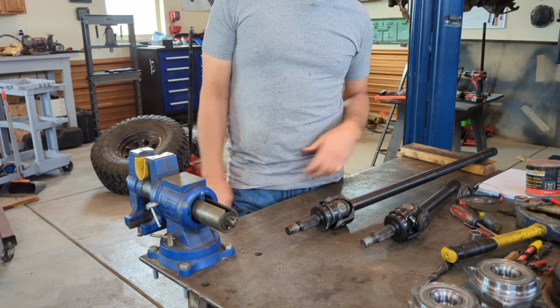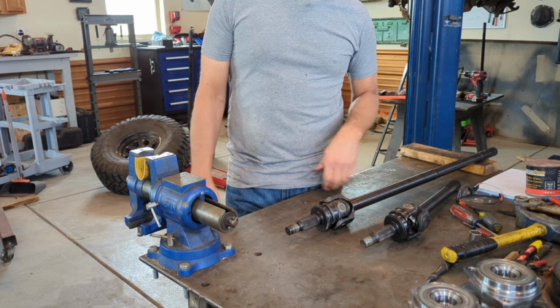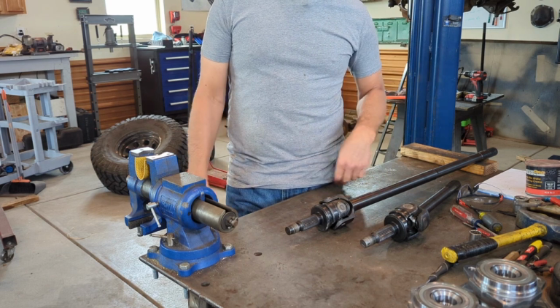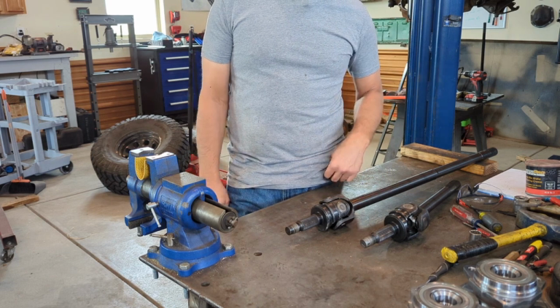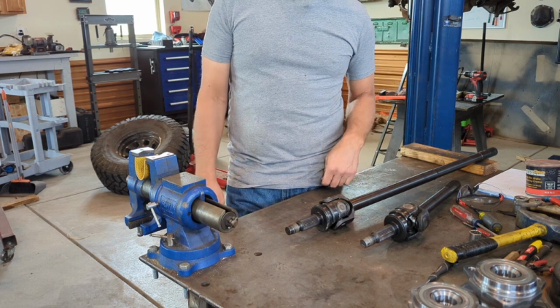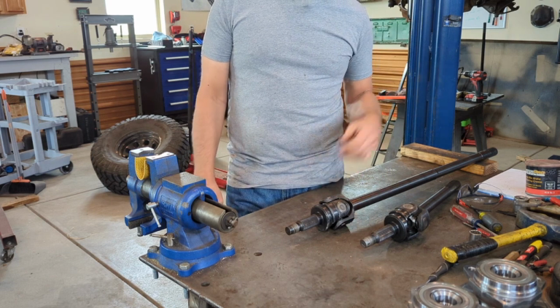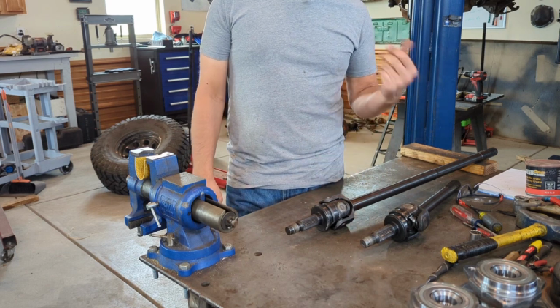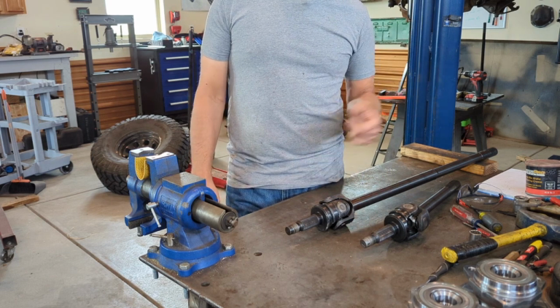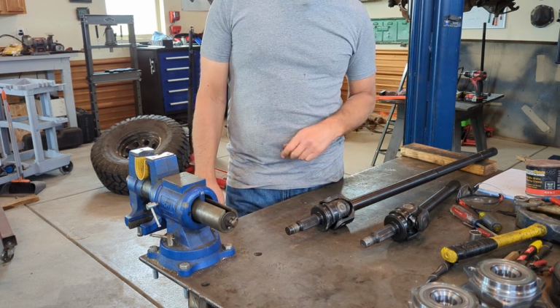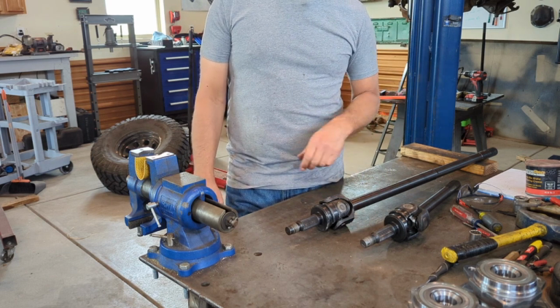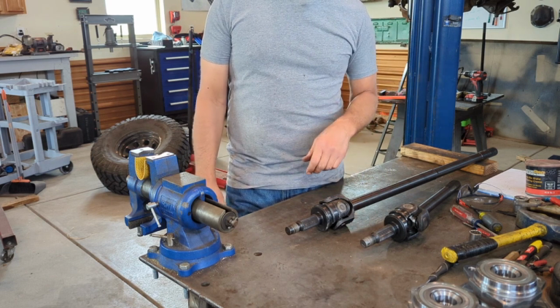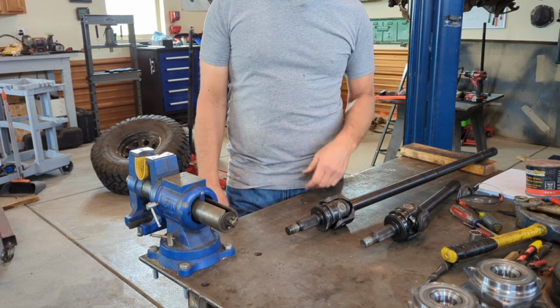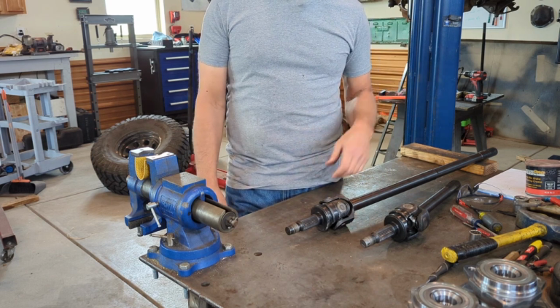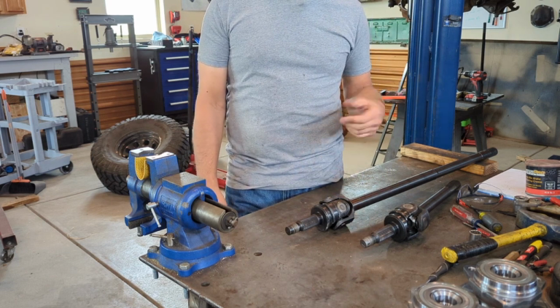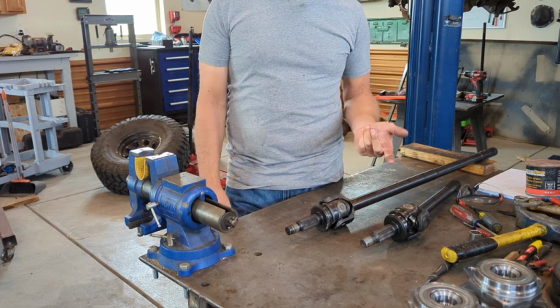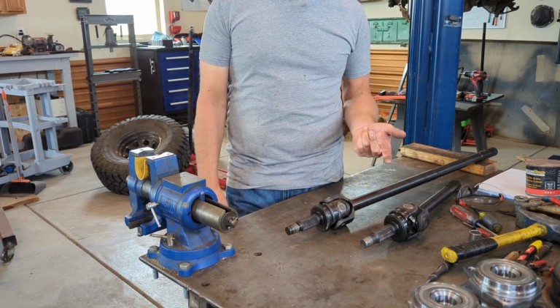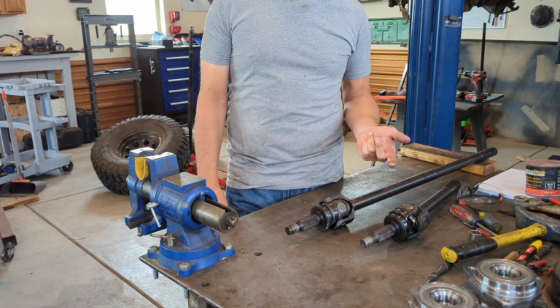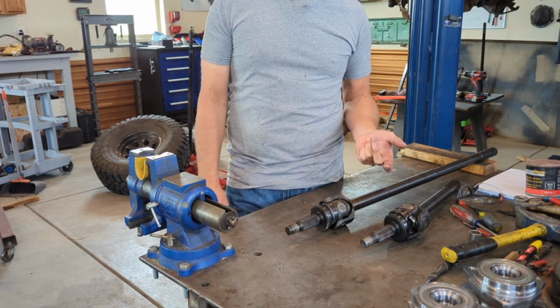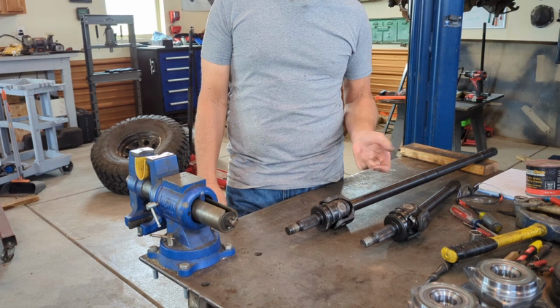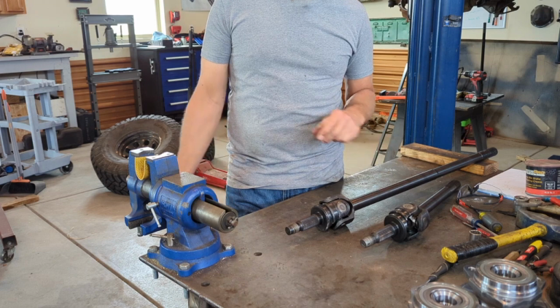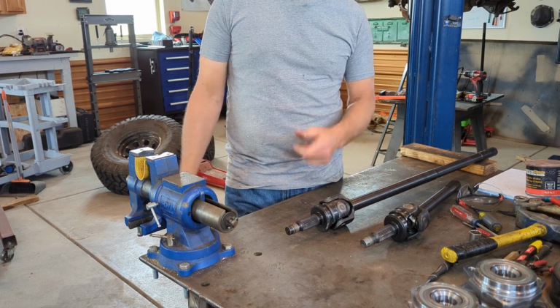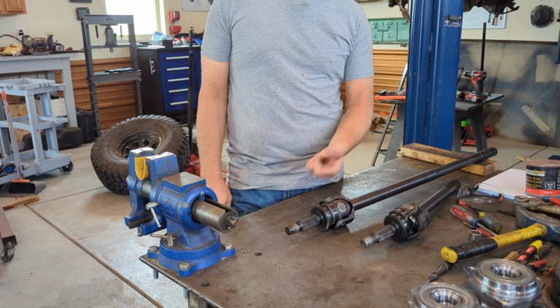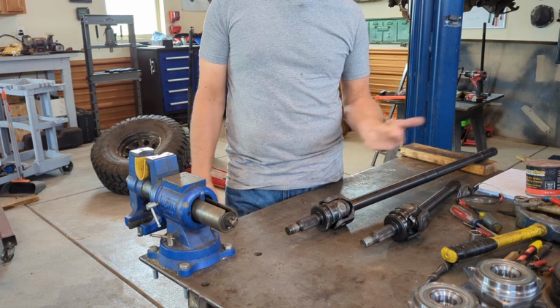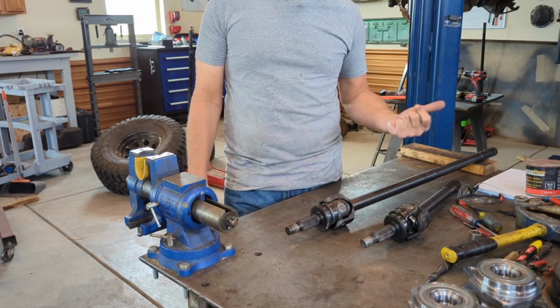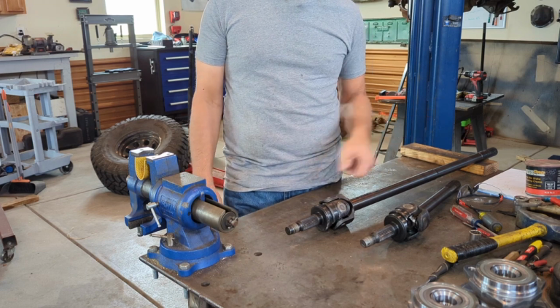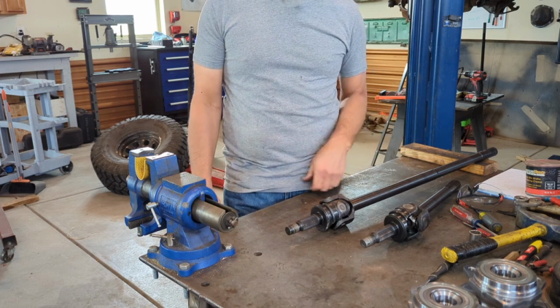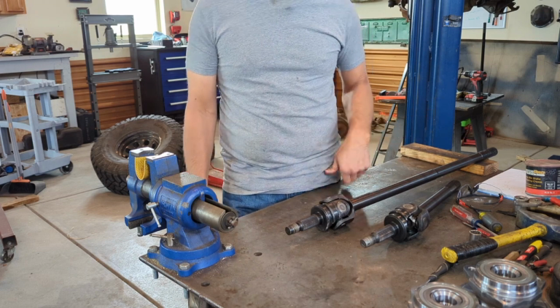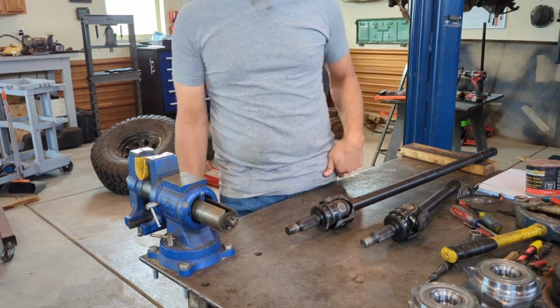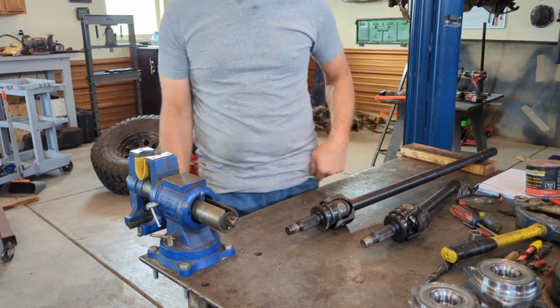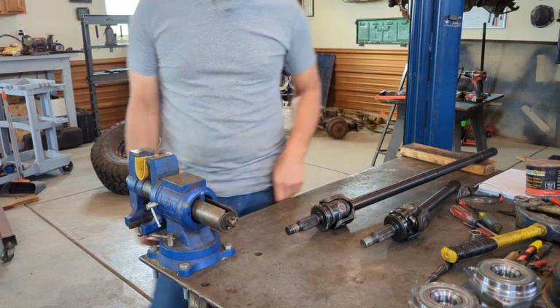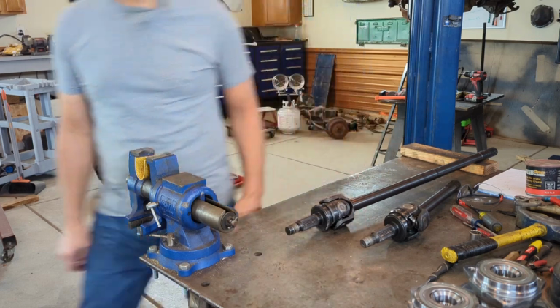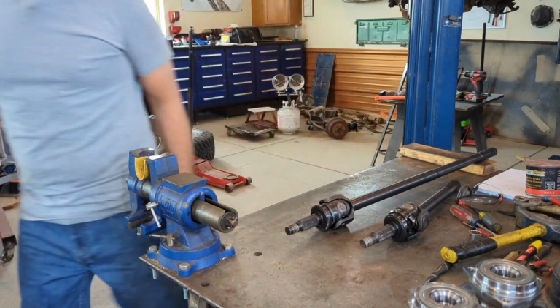That's it for assembling the Revolution Gear and Axle Discovery Series axle shafts. Now for some bonus content, I'm going to show you how to install your unit bearings and get these shafts installed into your axles.